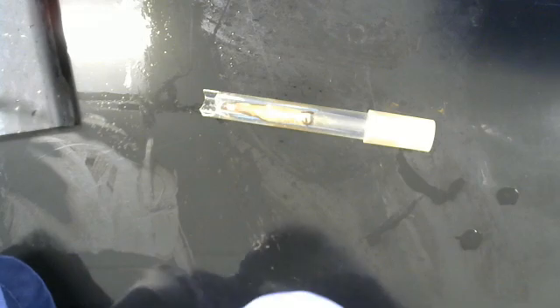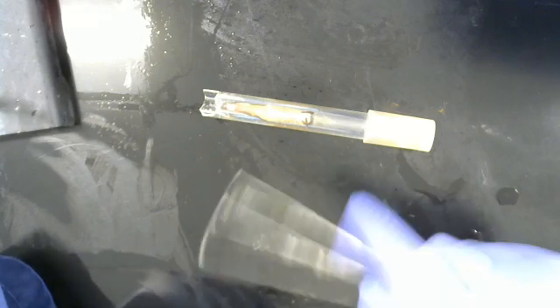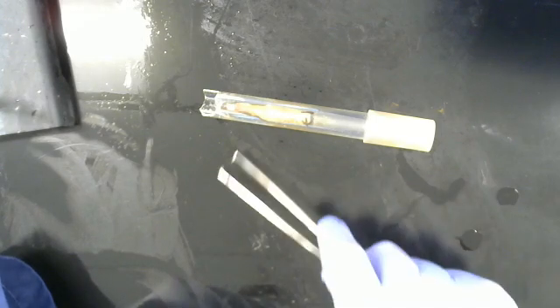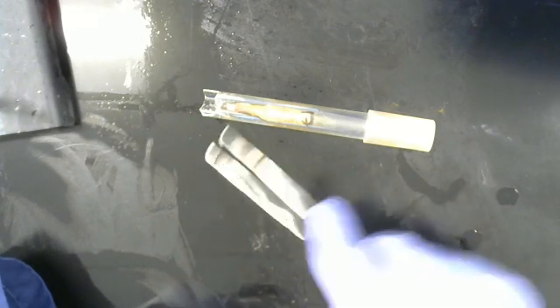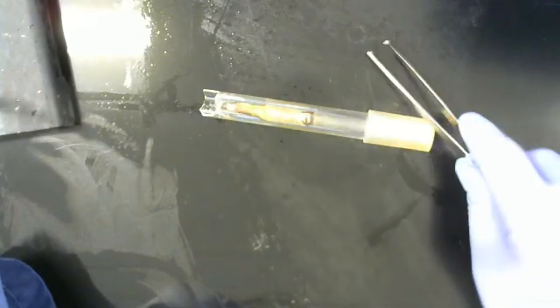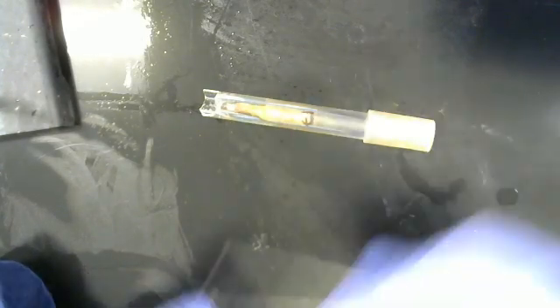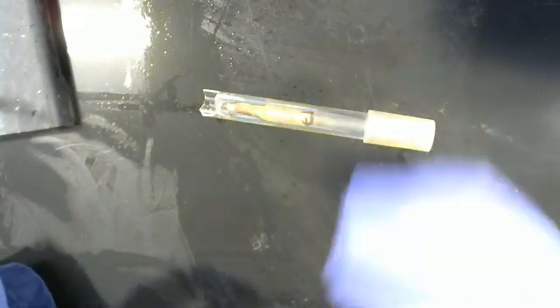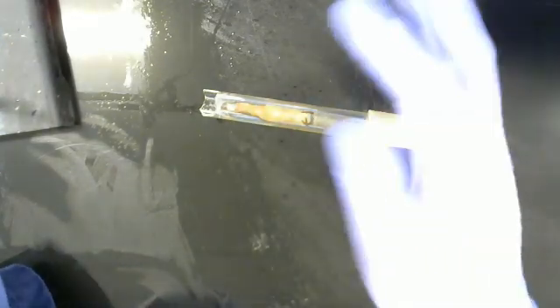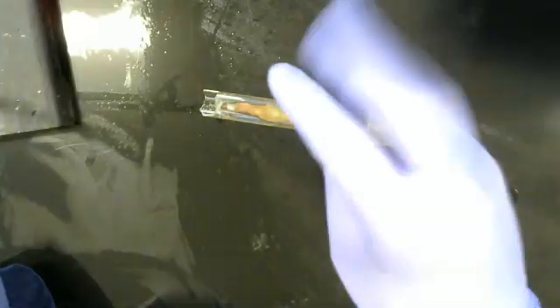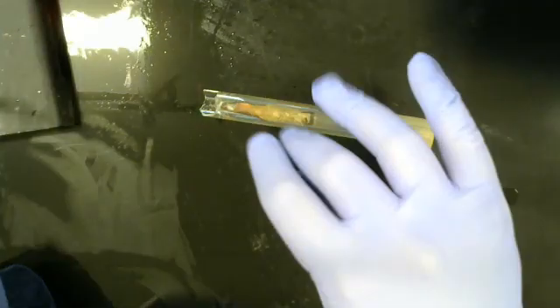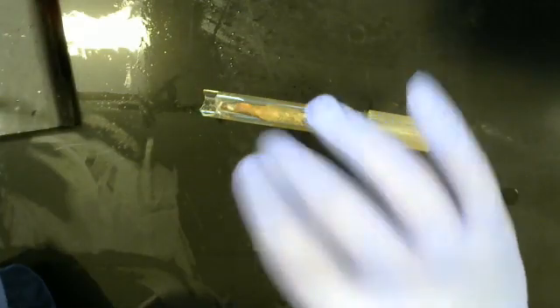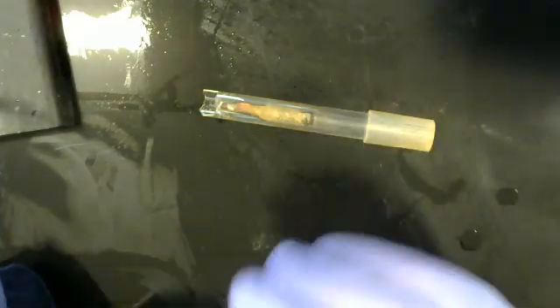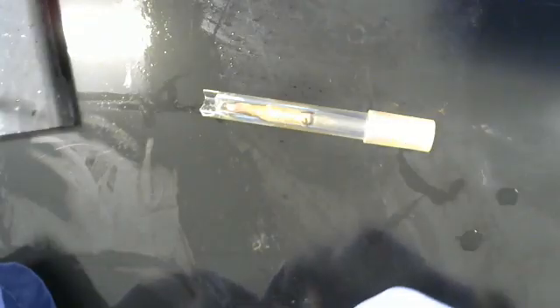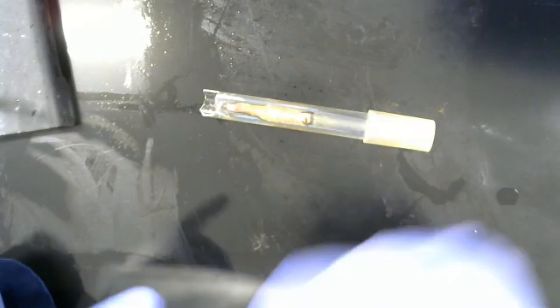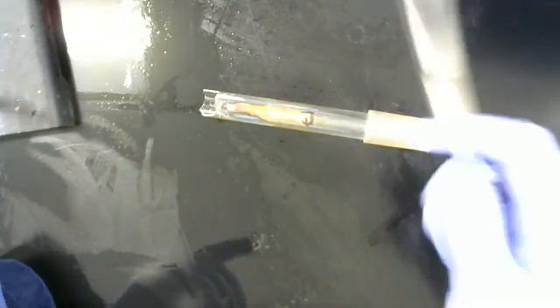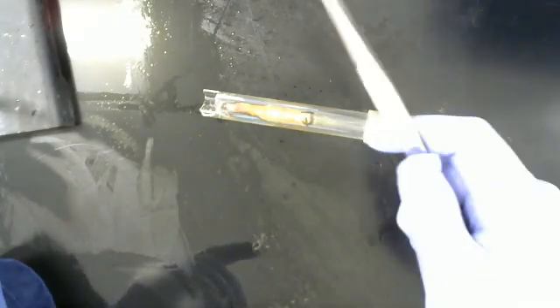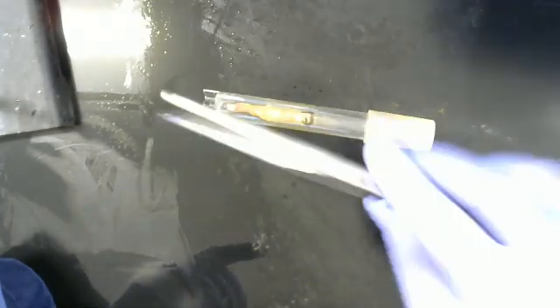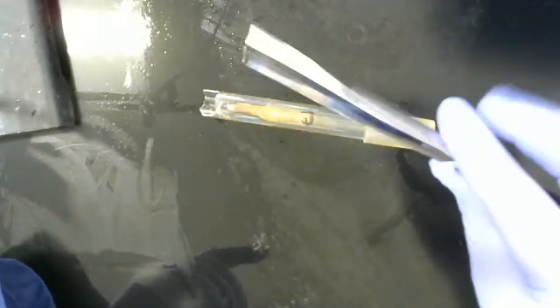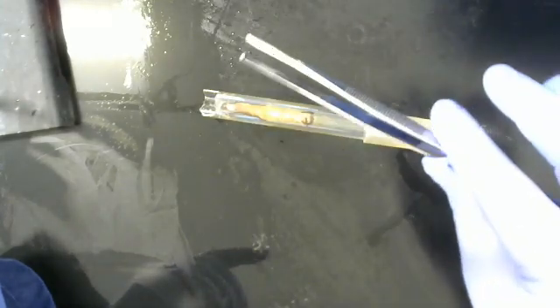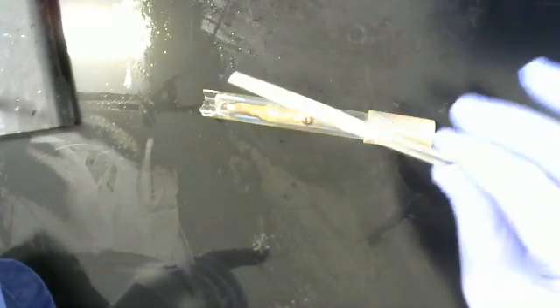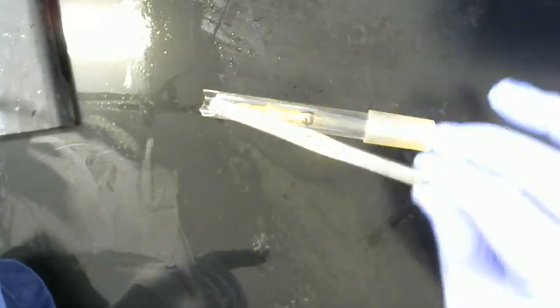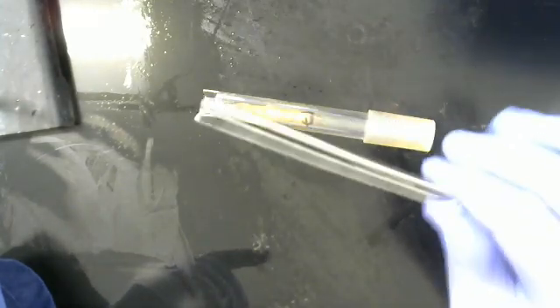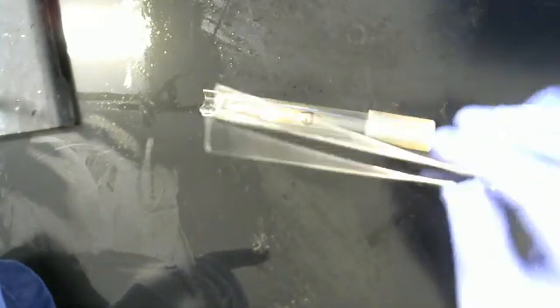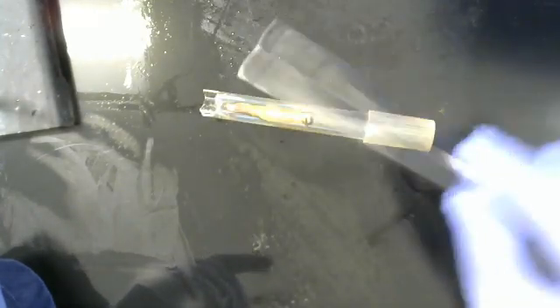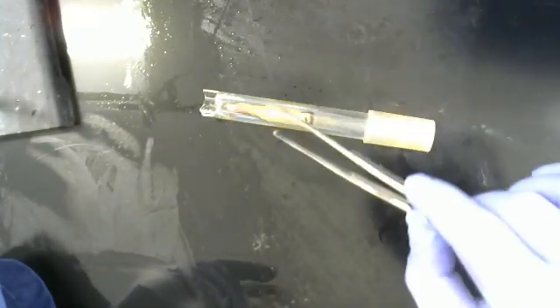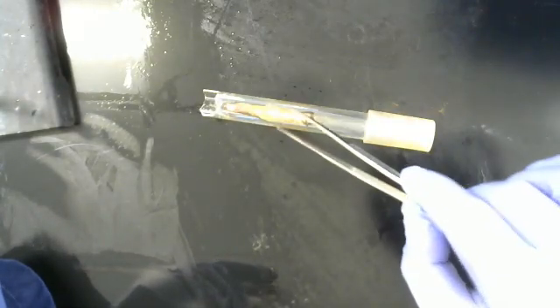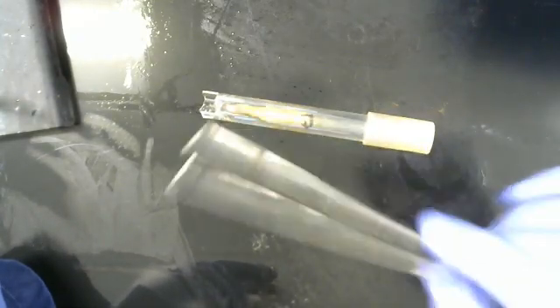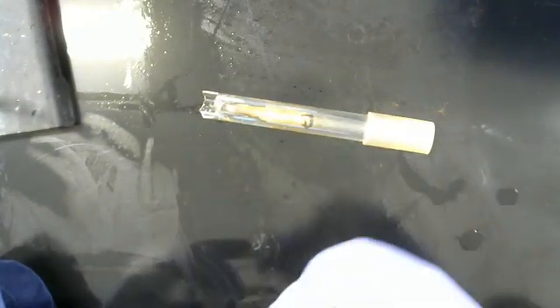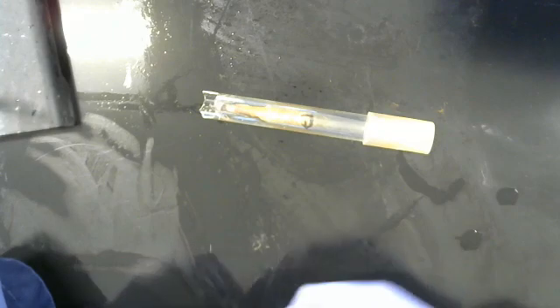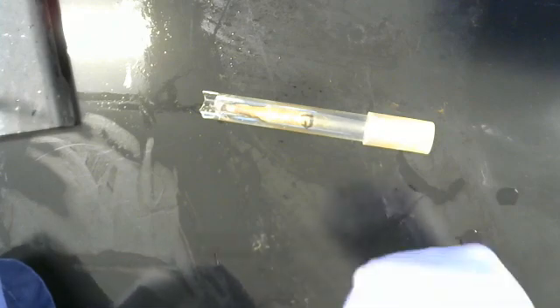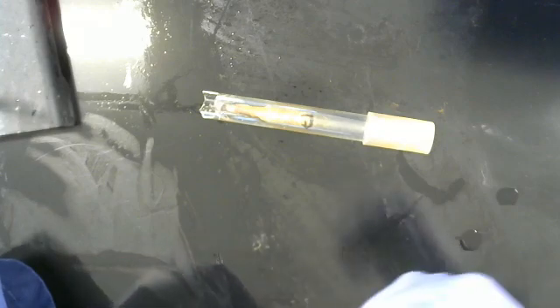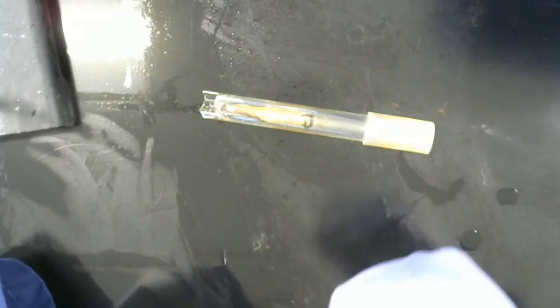Whenever you're dealing with broken glass, you never want to use a gloved hand or a hand at all. You want to use — I'm going to be using a pair of tweezers today because this is a small piece of glass — or a pair of tongs.